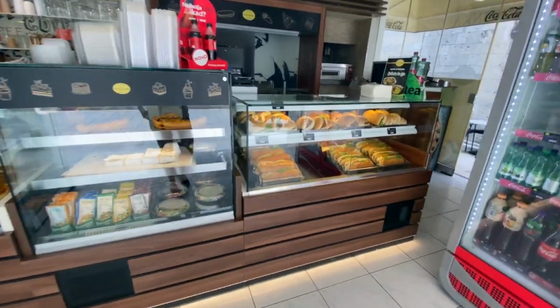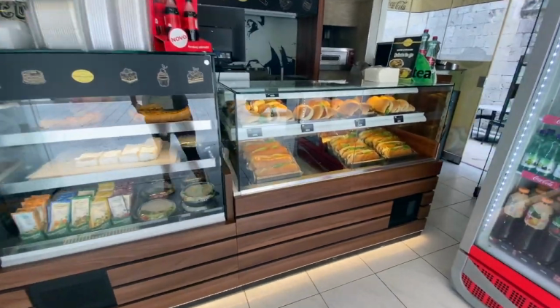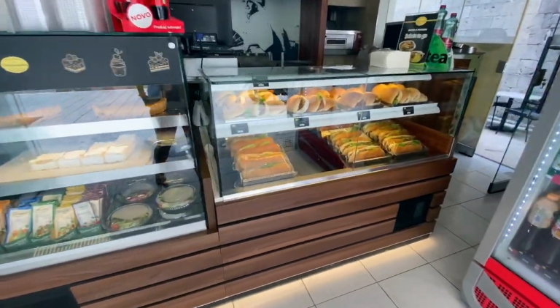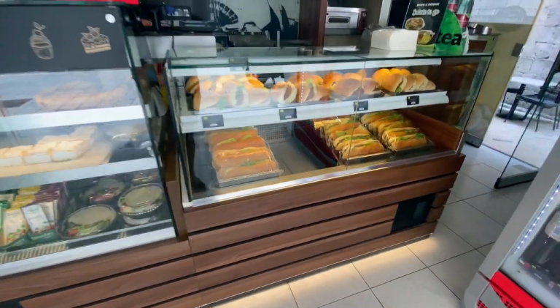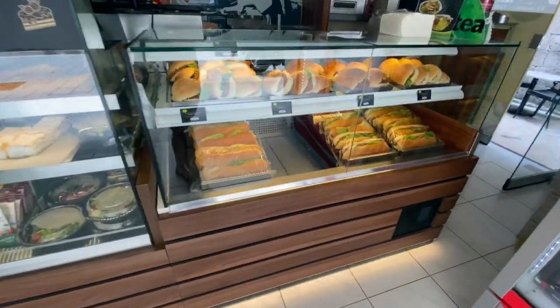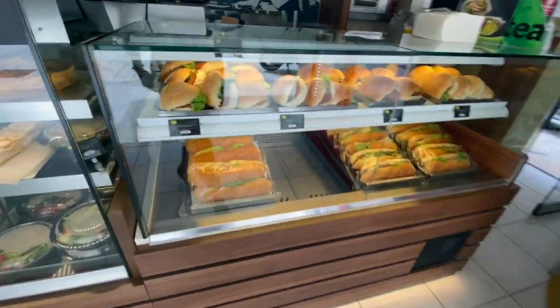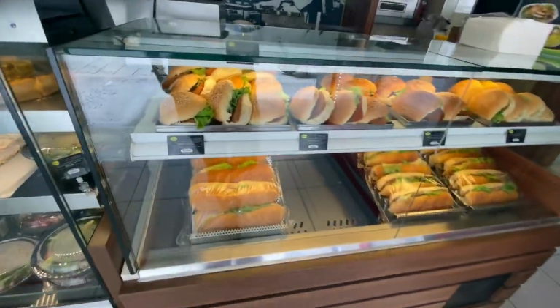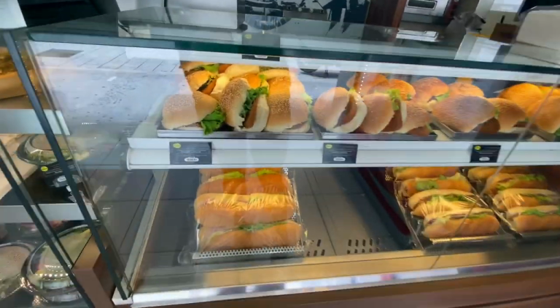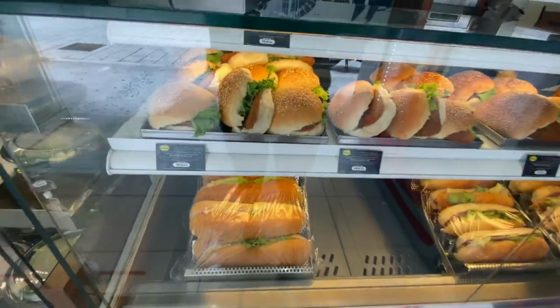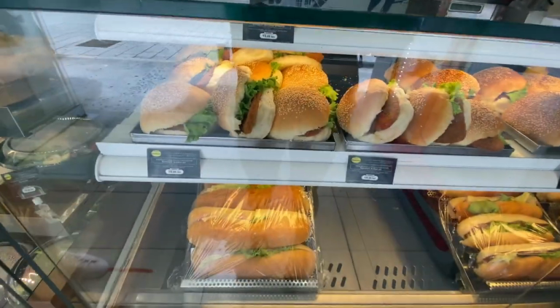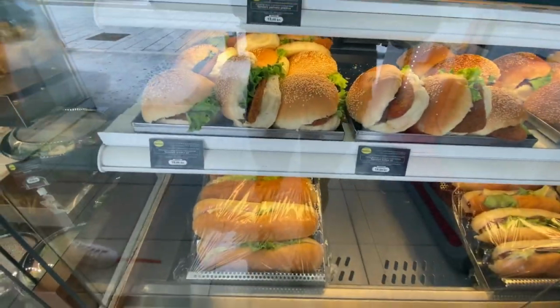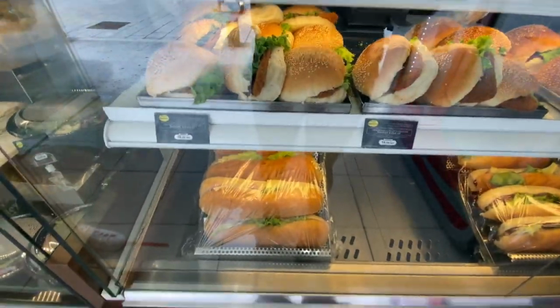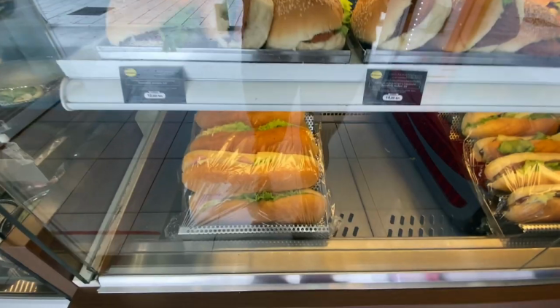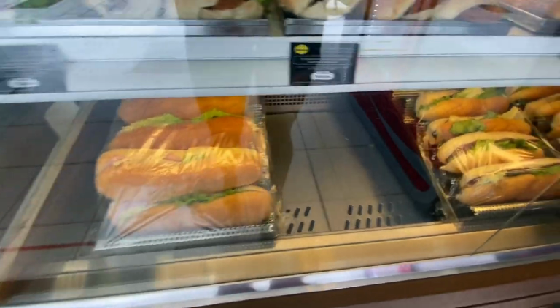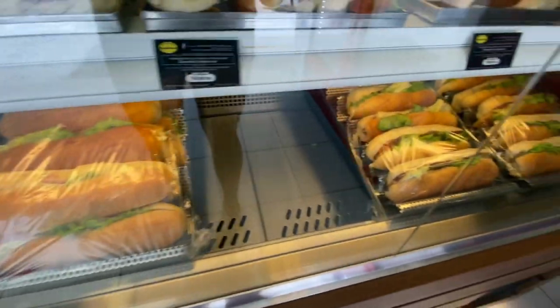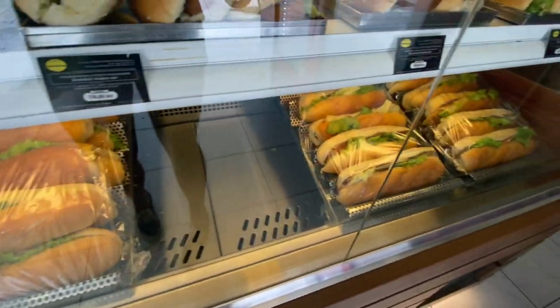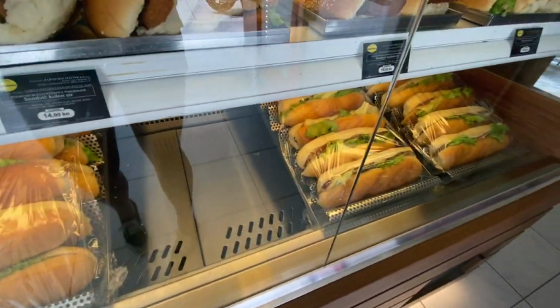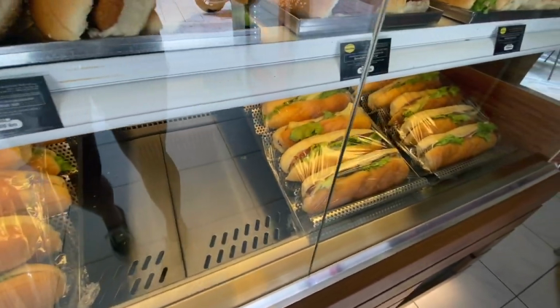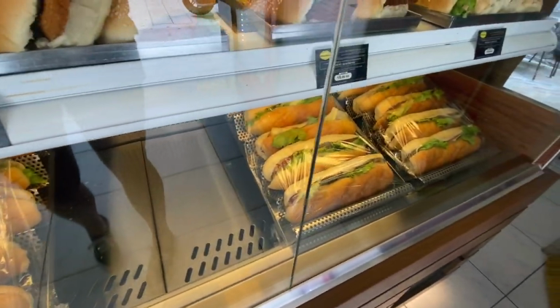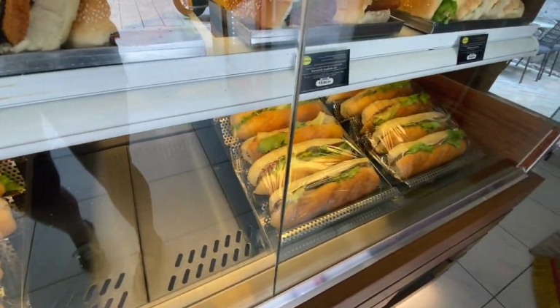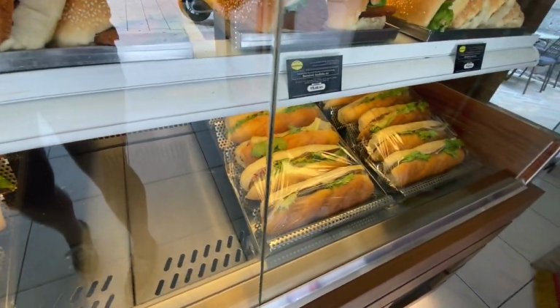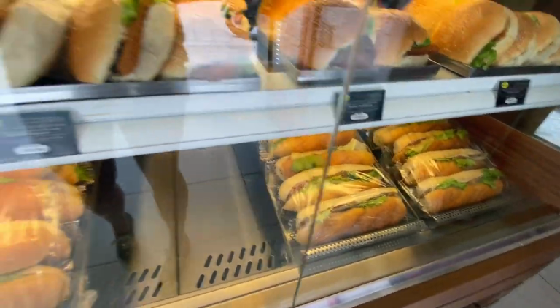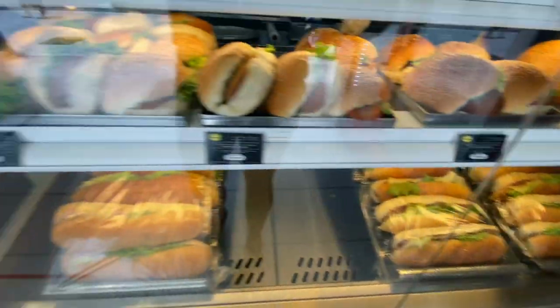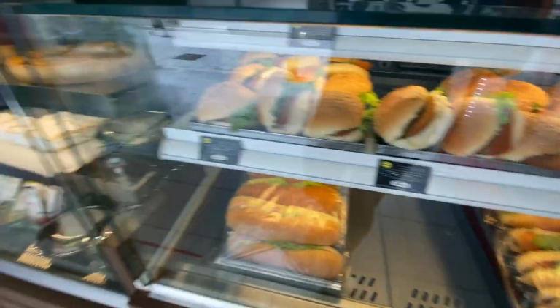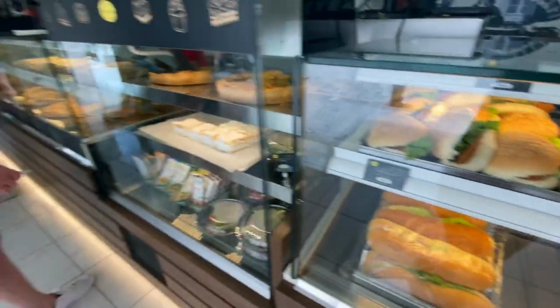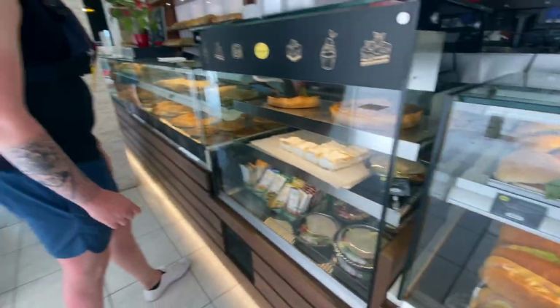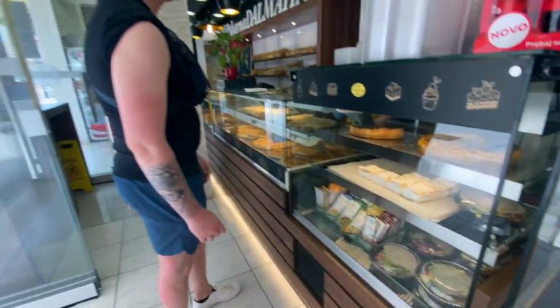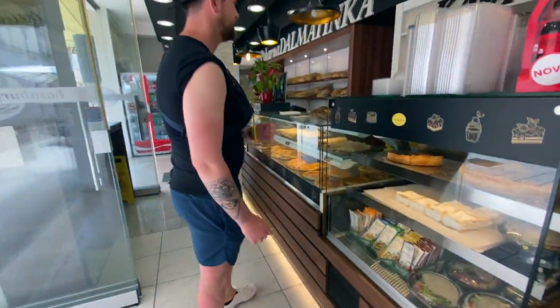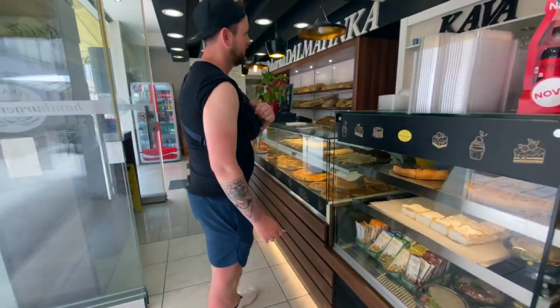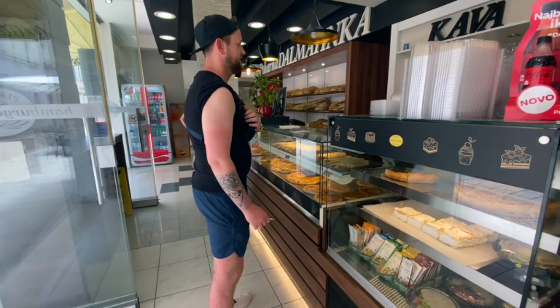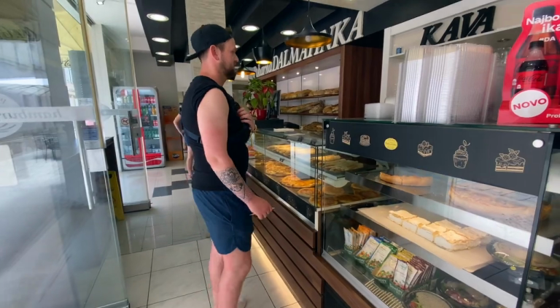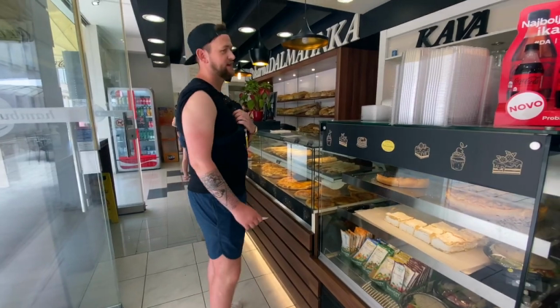Do you have coffee? Coffee — yes. Just an Americano, to go please. Thank you.